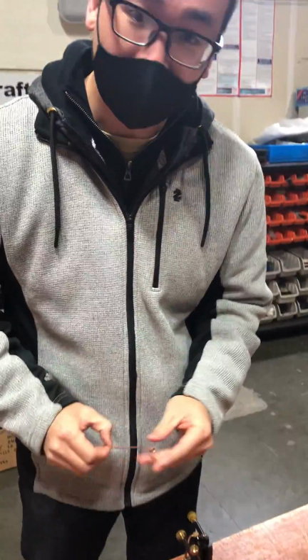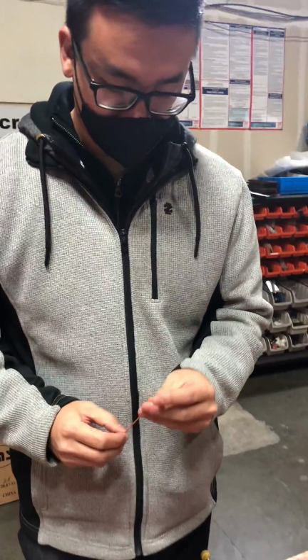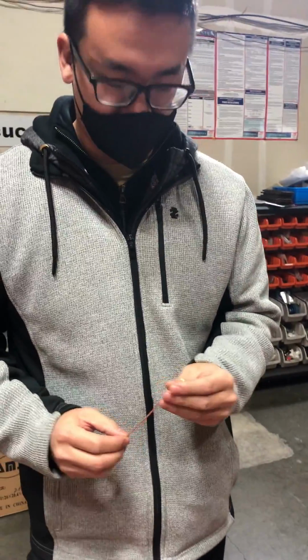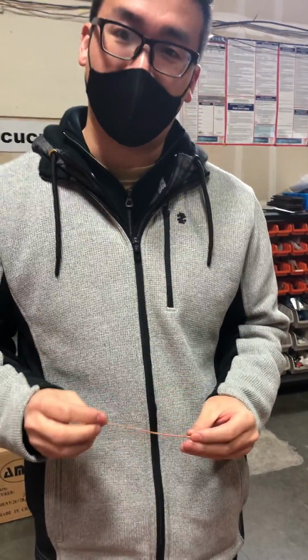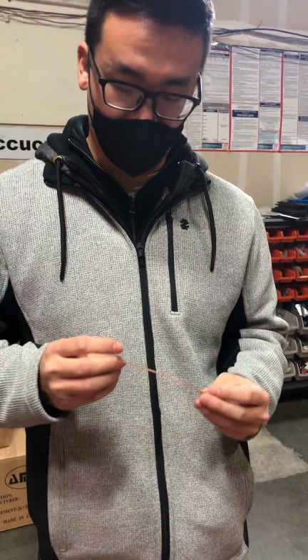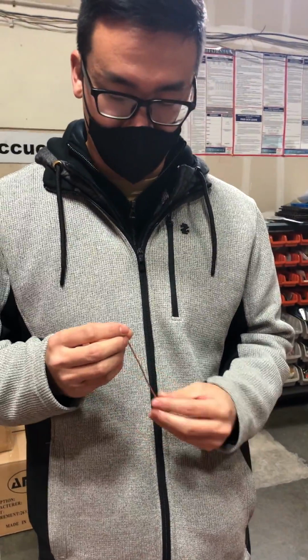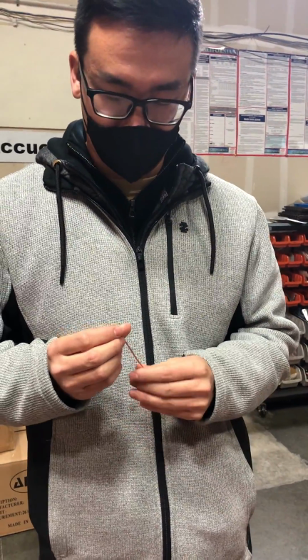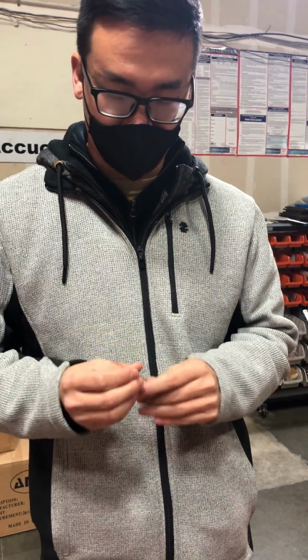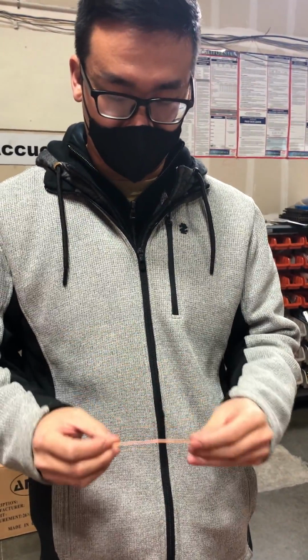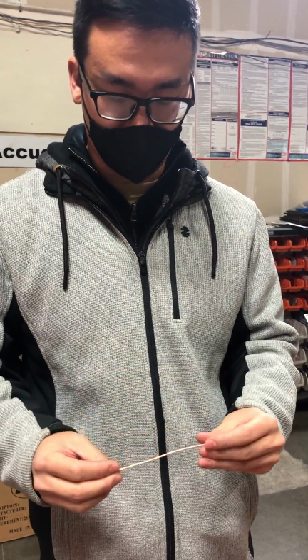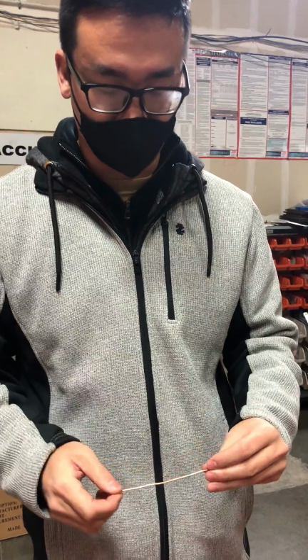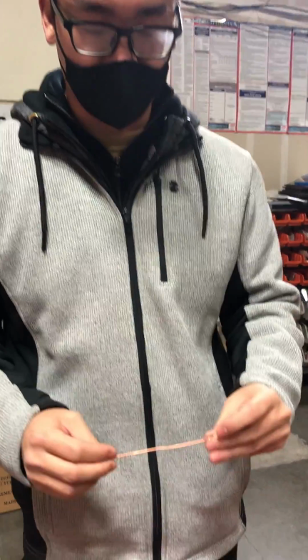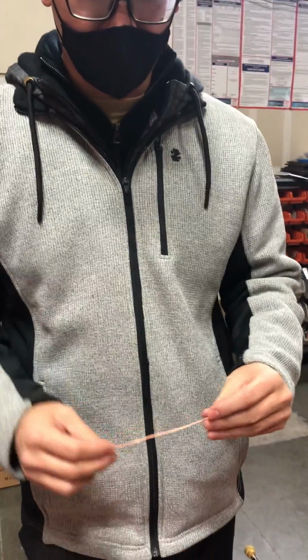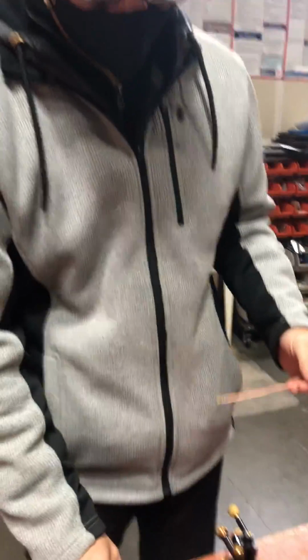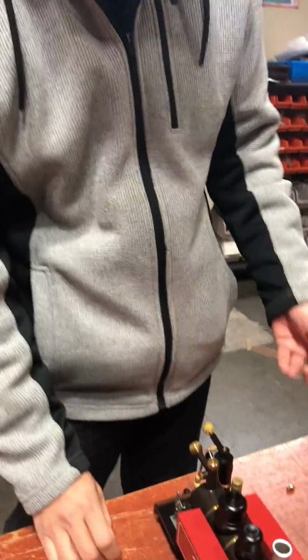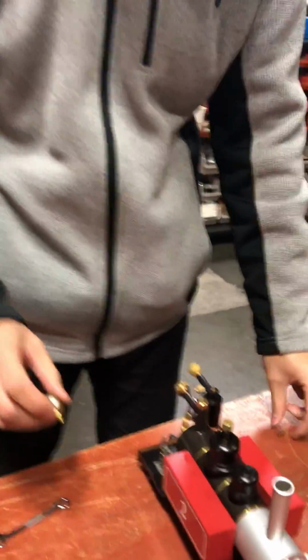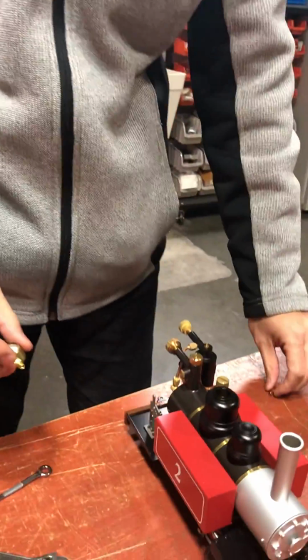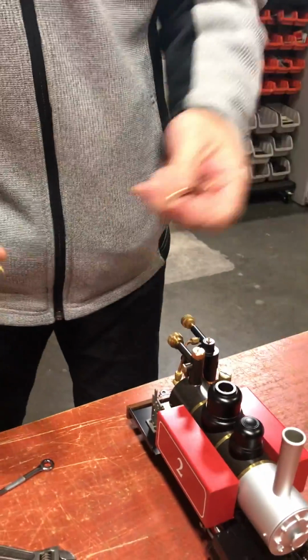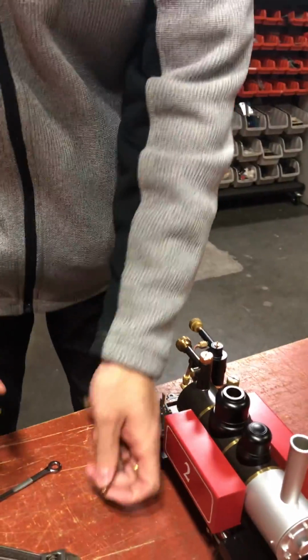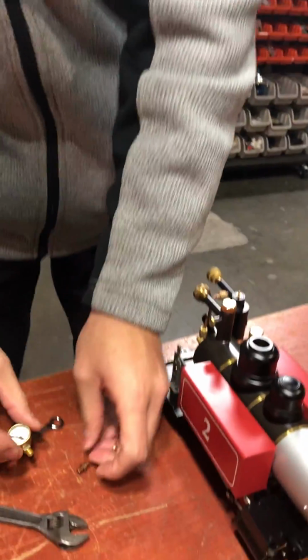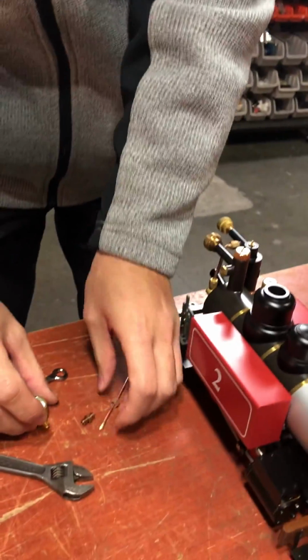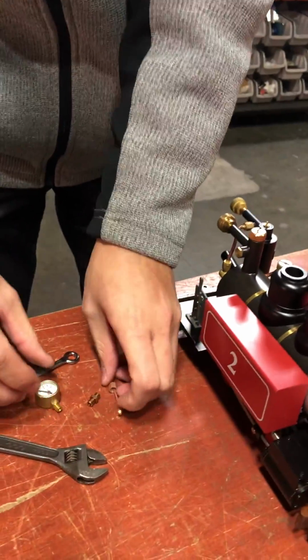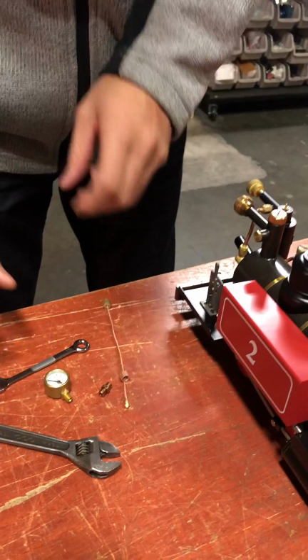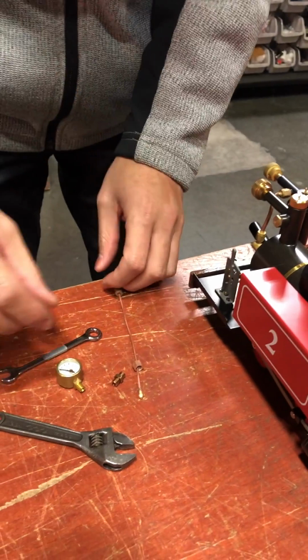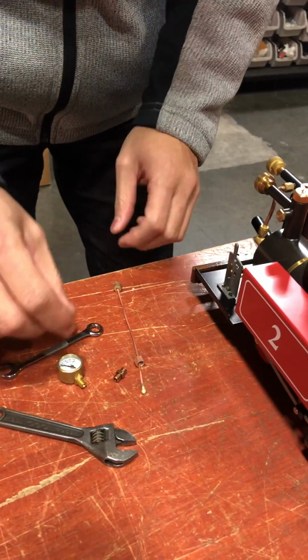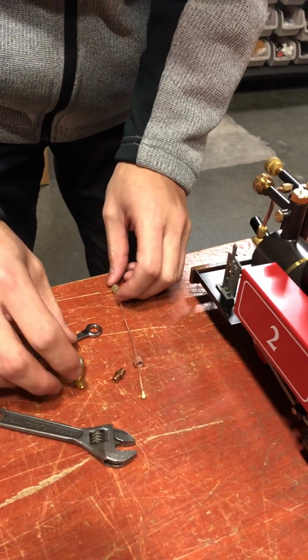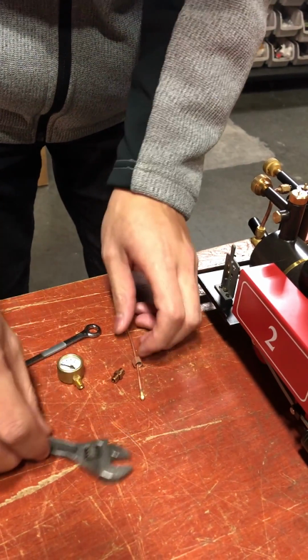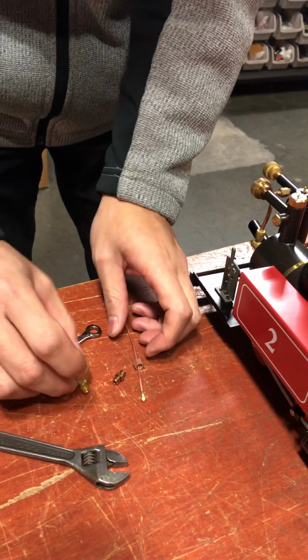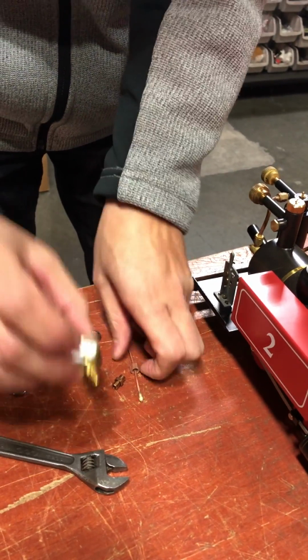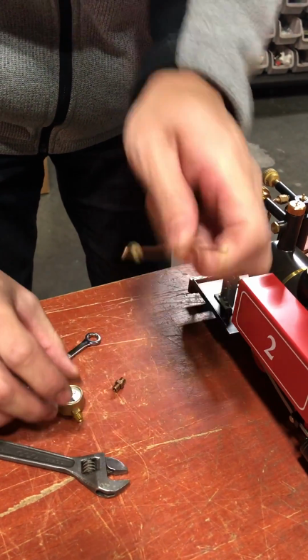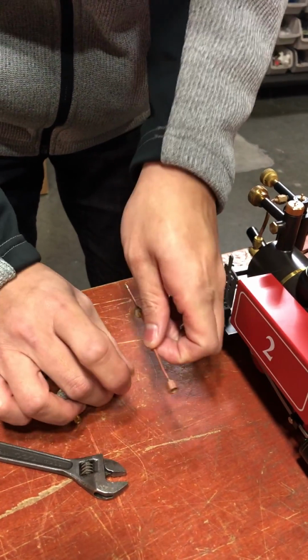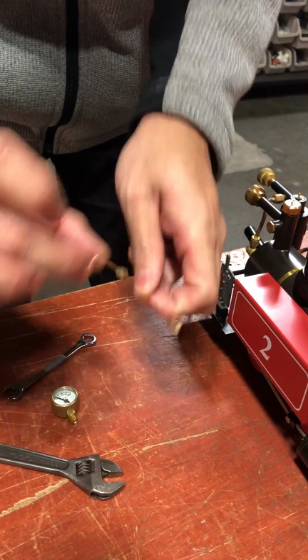Hi, this is Channing at AcuCraft and I'm going to show you guys how to install the pressure gauge kit on the Ruby — this also applies for the Dora. The kit comes with the pressure gauge, the siphon, and the adapter.